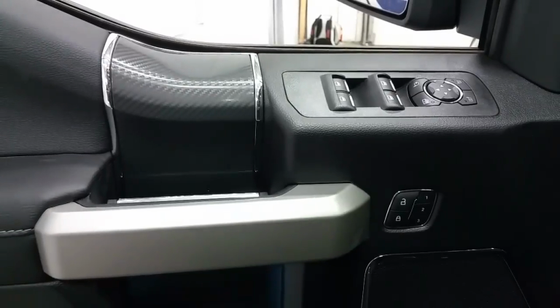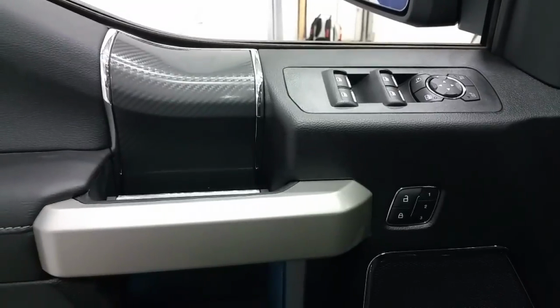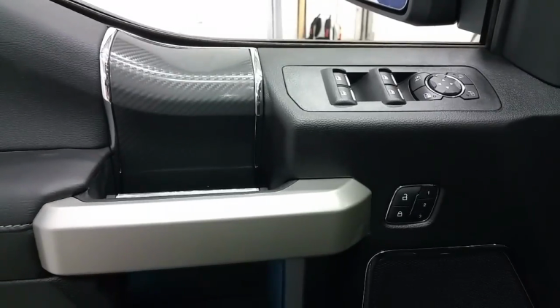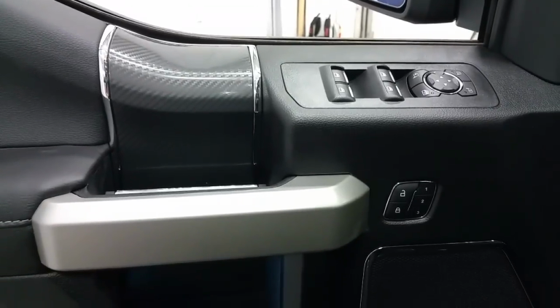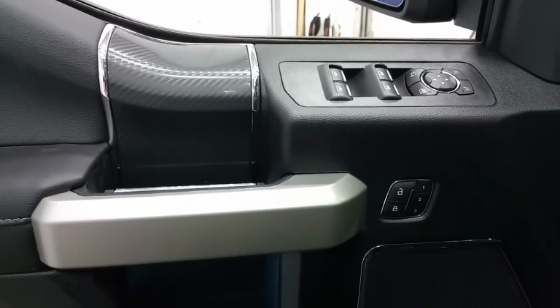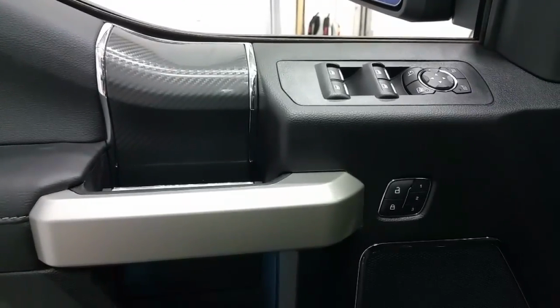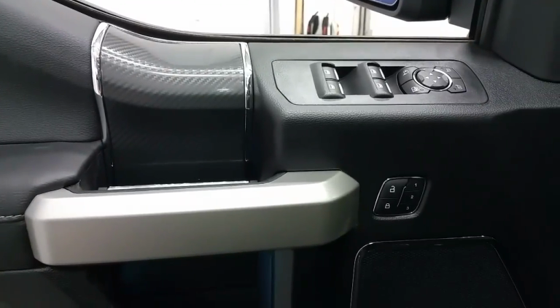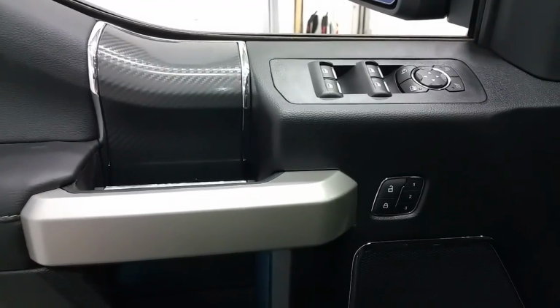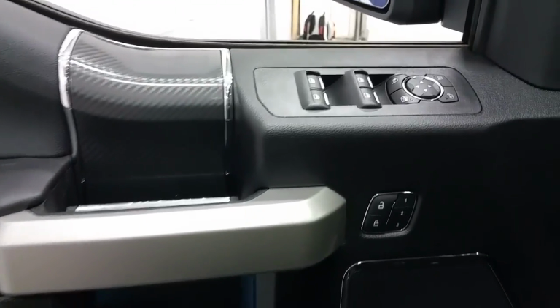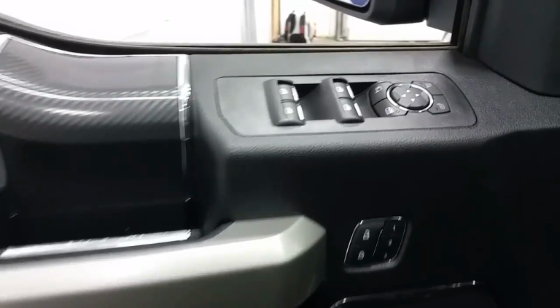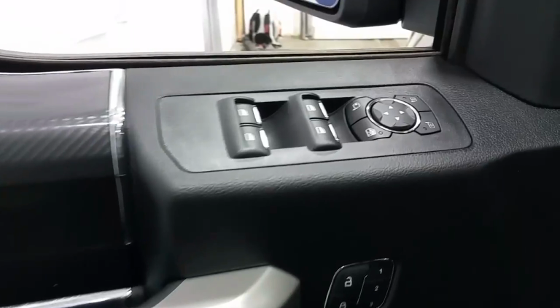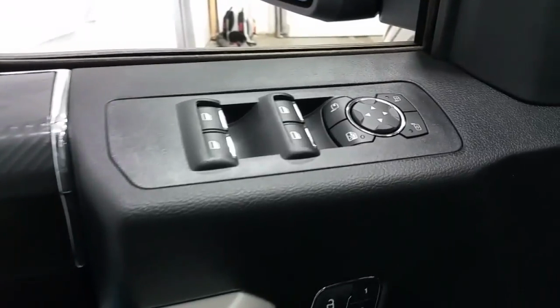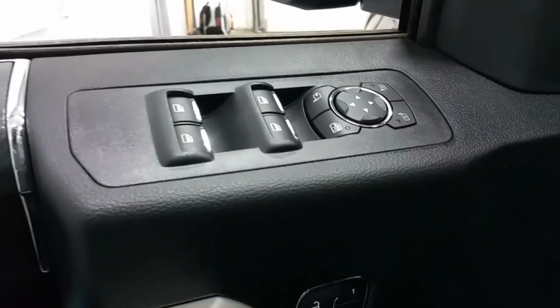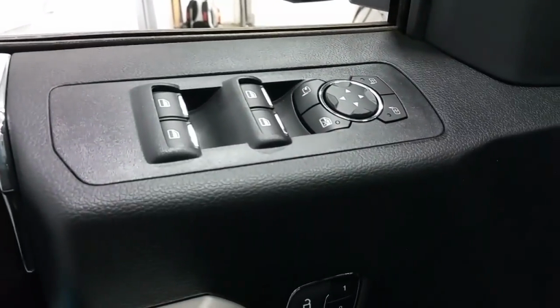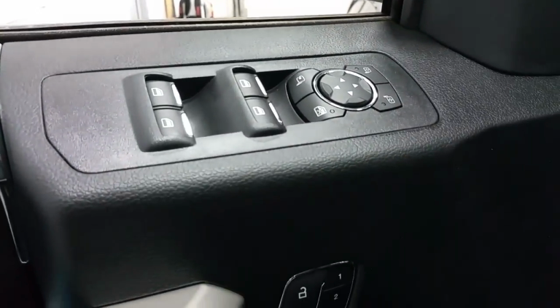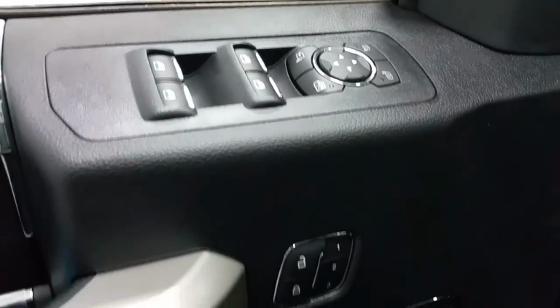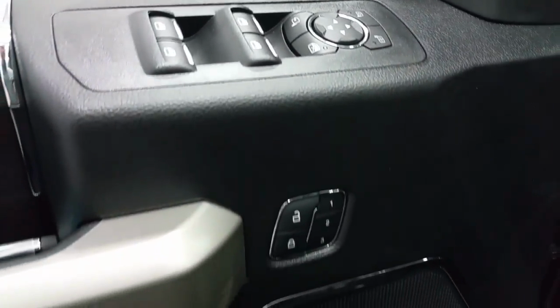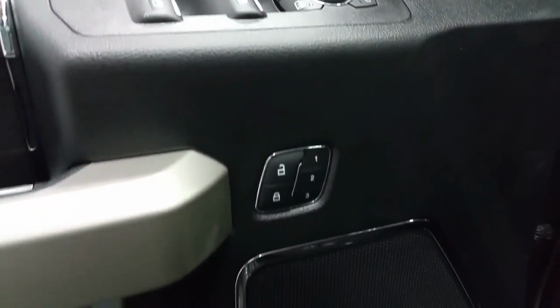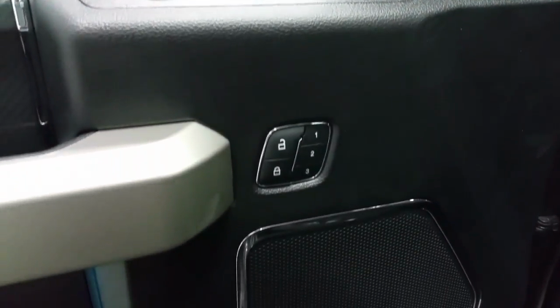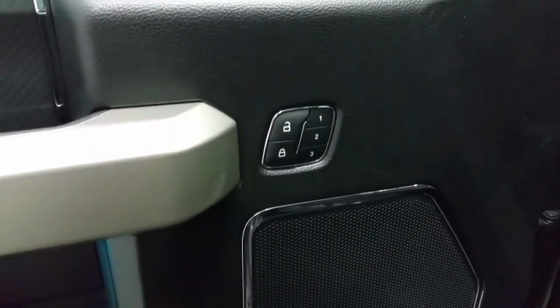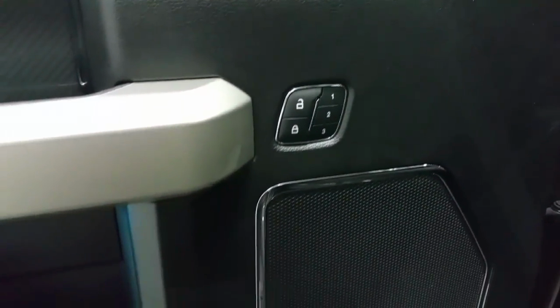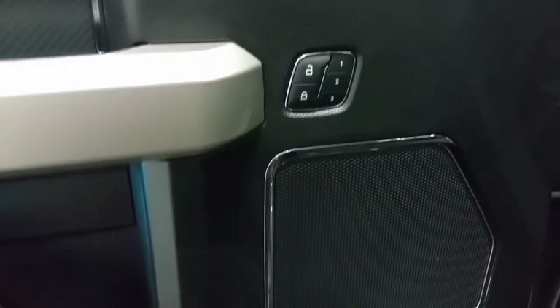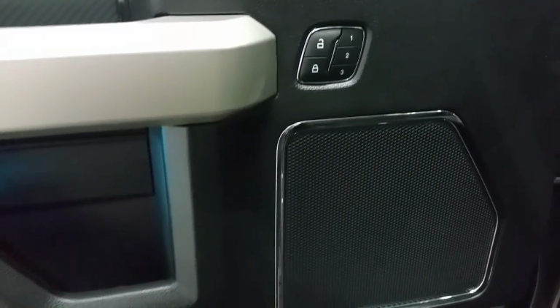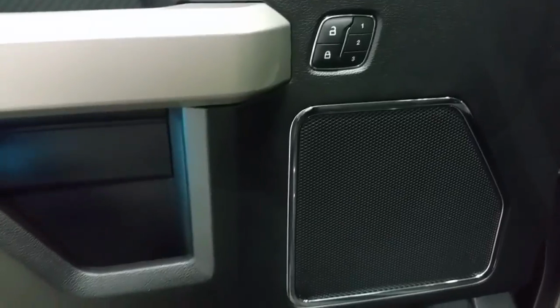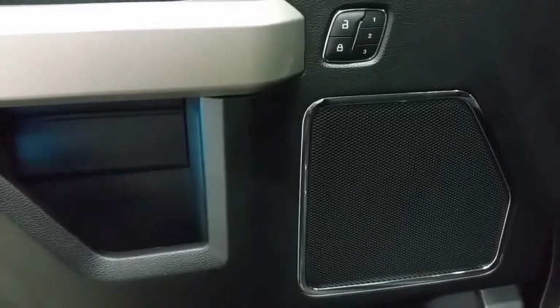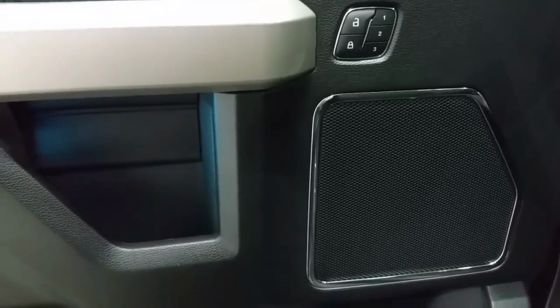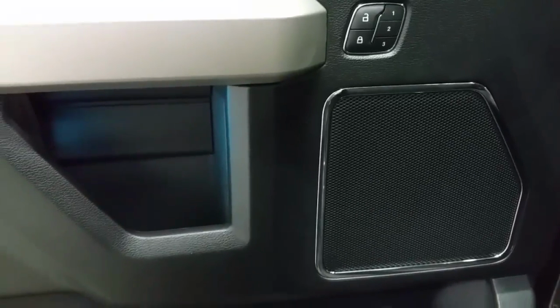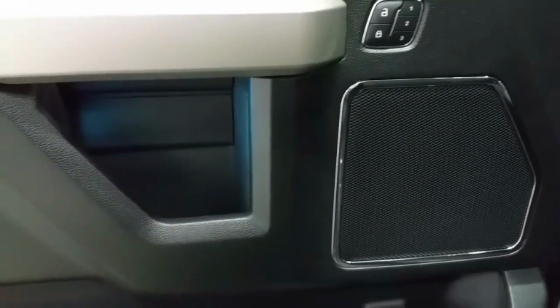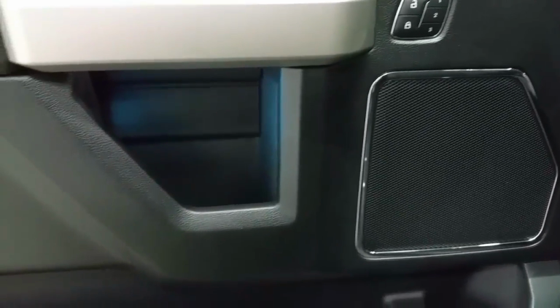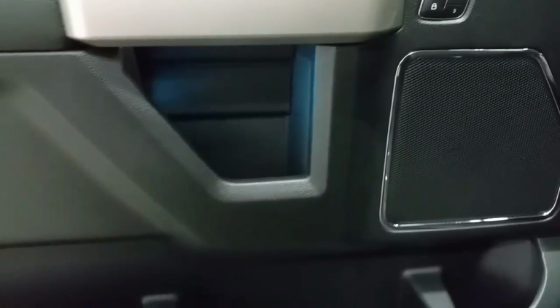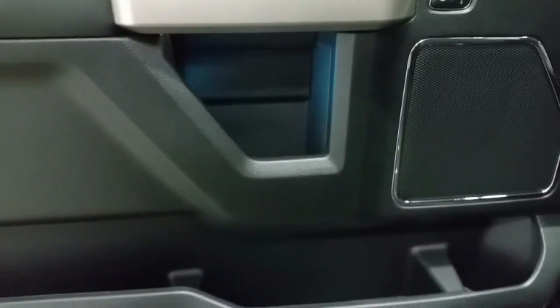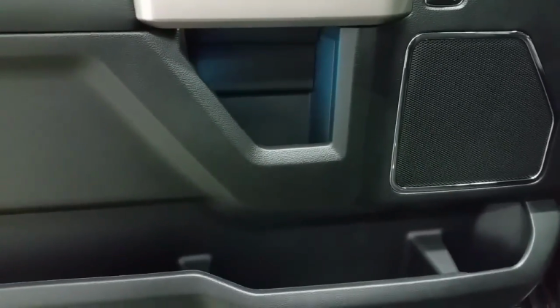Inside we have a black interior with carbon fiber accenting, power windows, power locks and power folding mirrors, memory seating, door speakers, ambient lighting, and door storage.